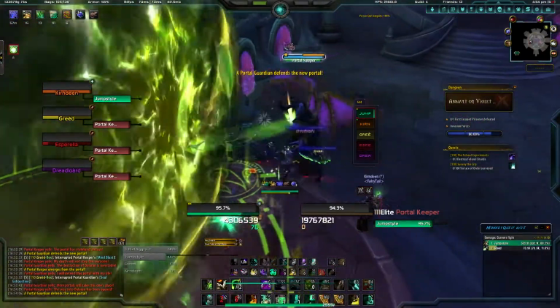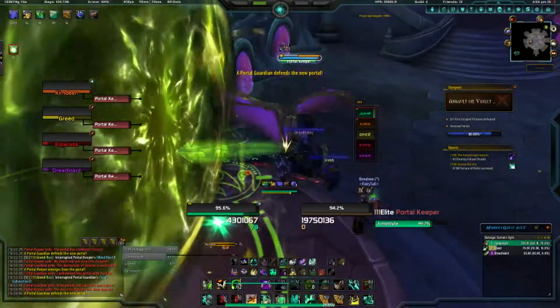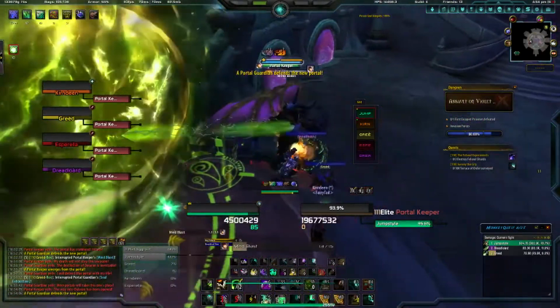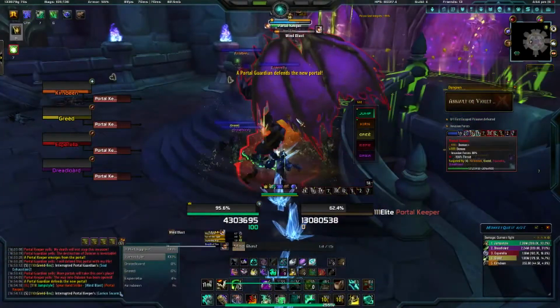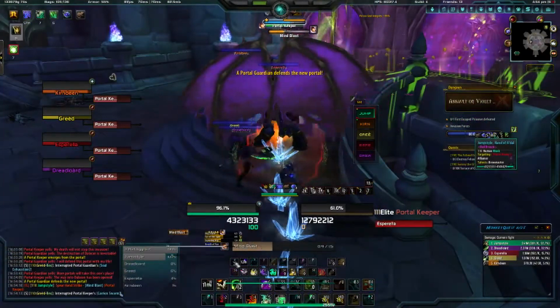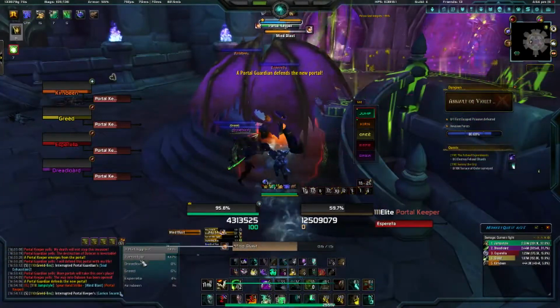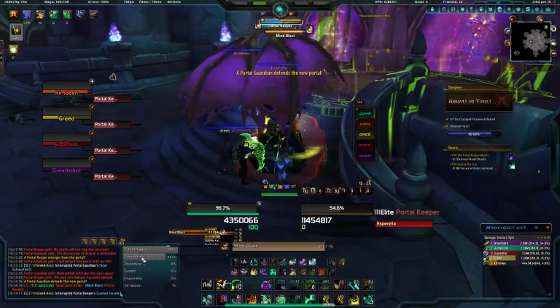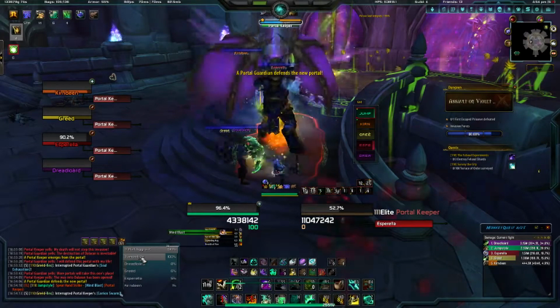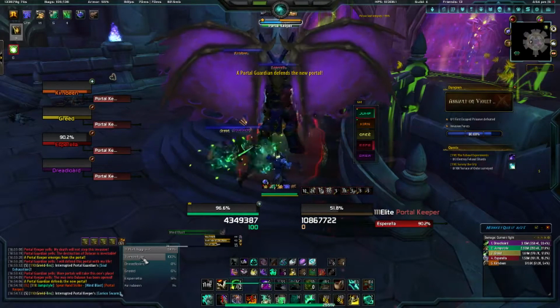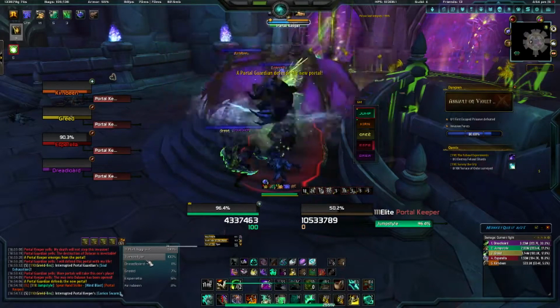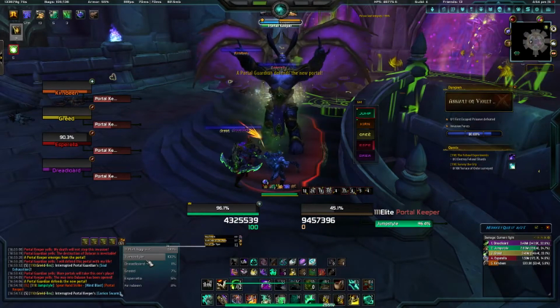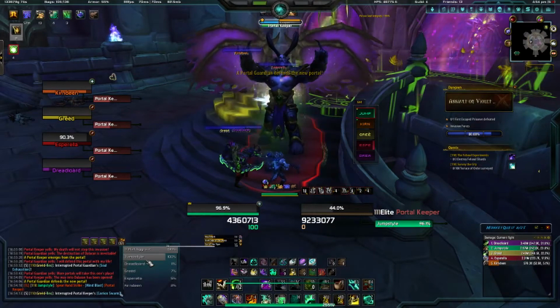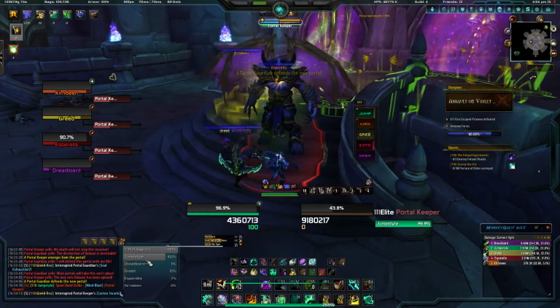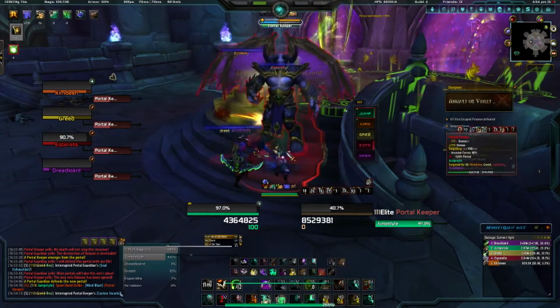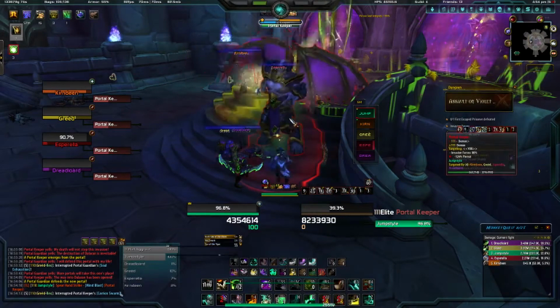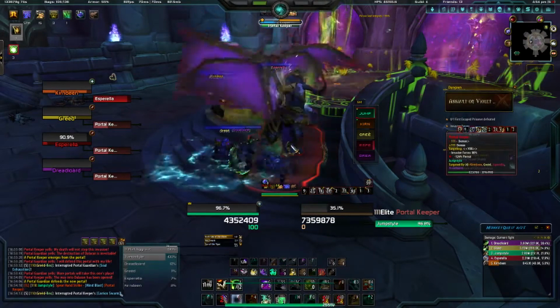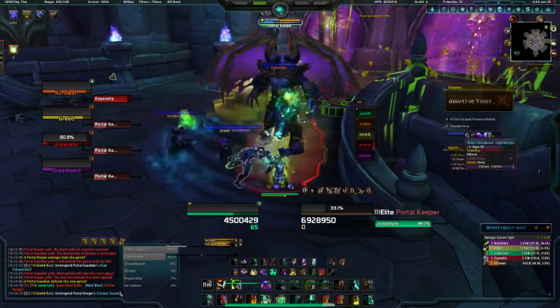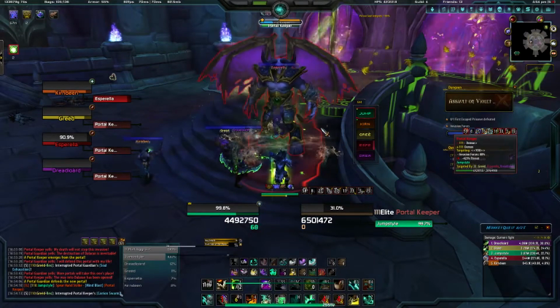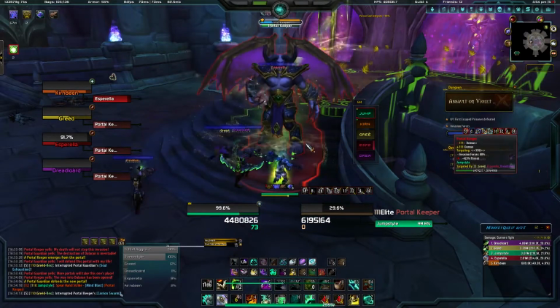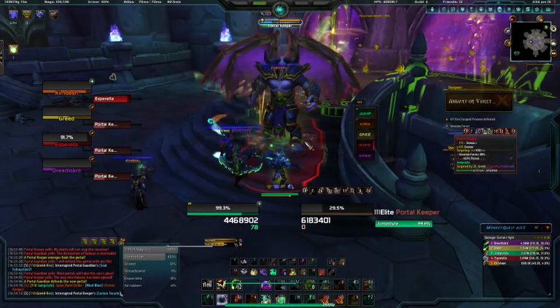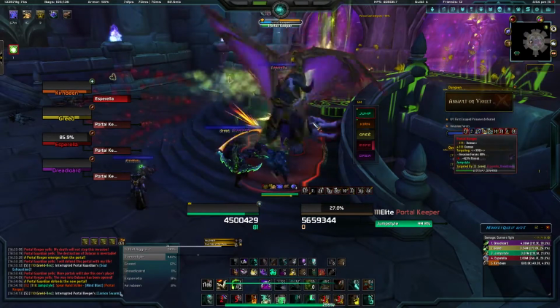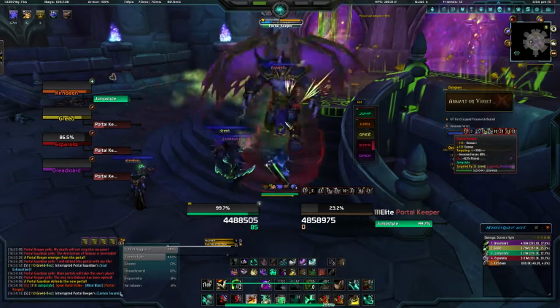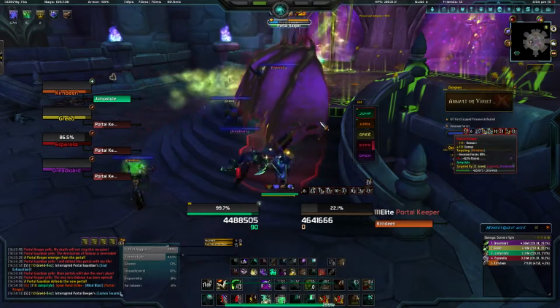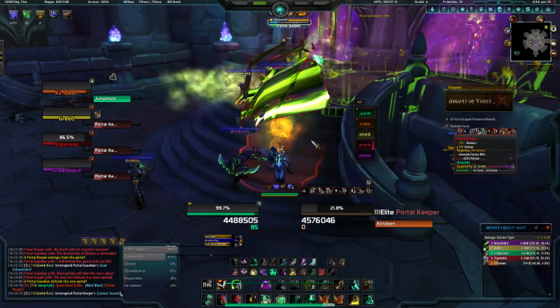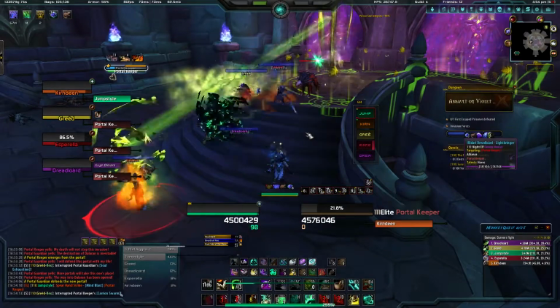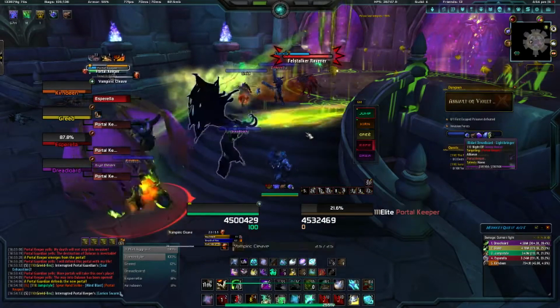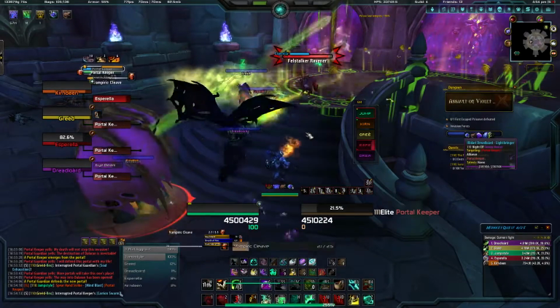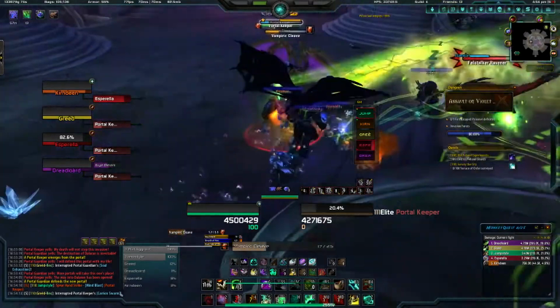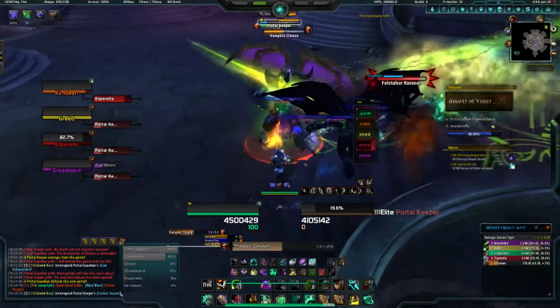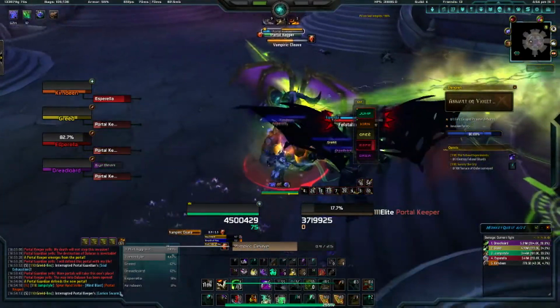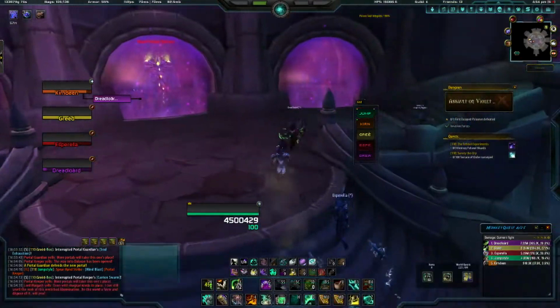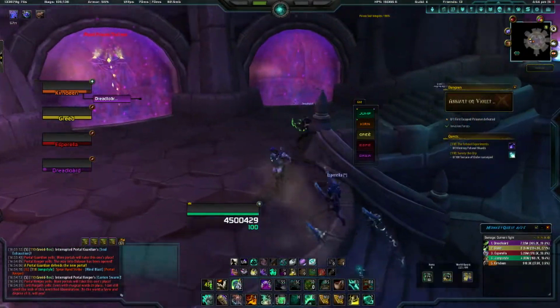I see right now — look — pull aggro. I had 100% aggro but it's all over the place. He's dropping aggro, or he's just... I don't ever understand.